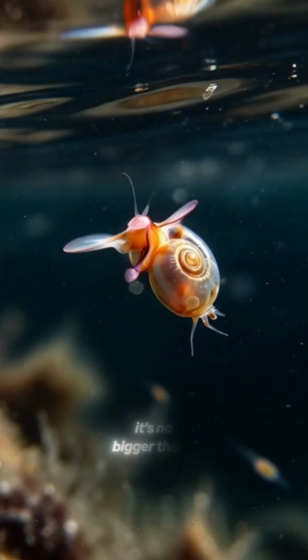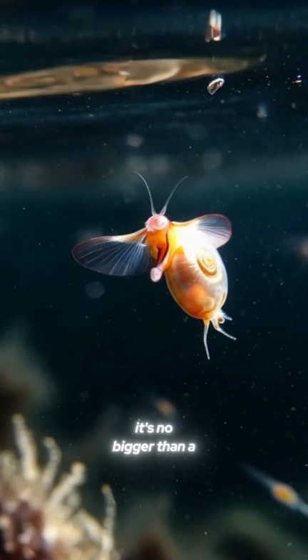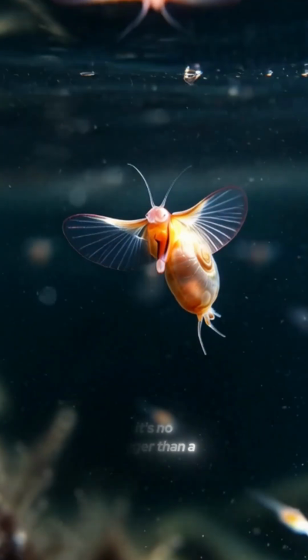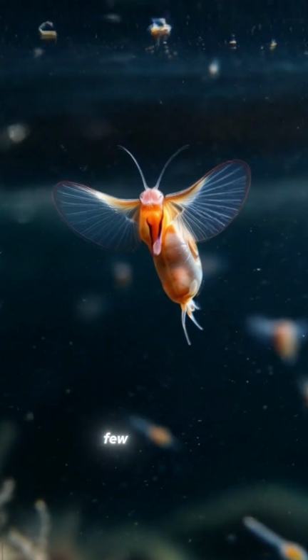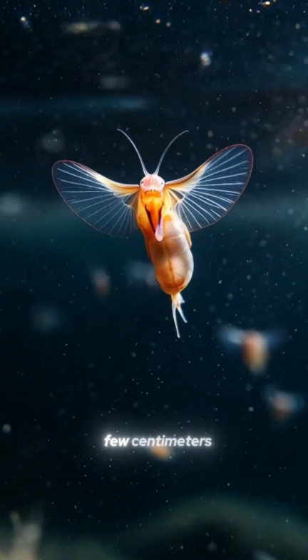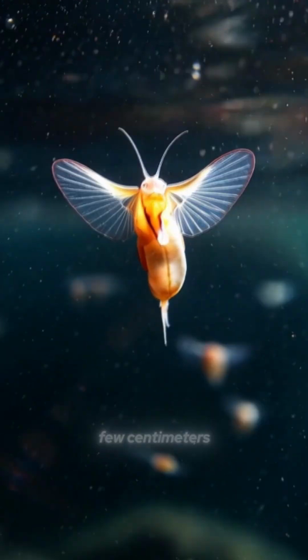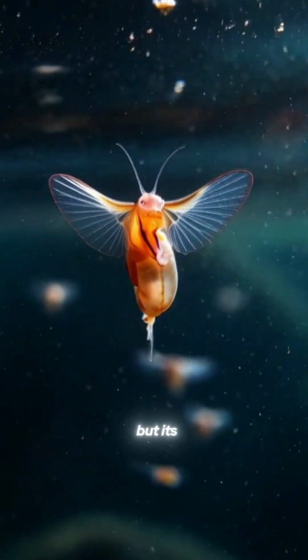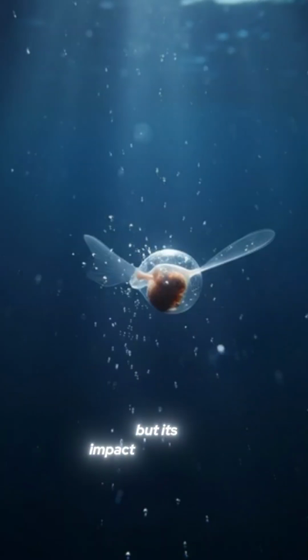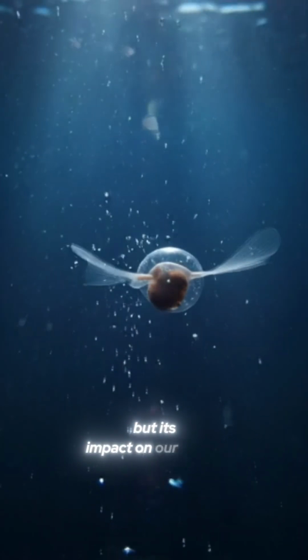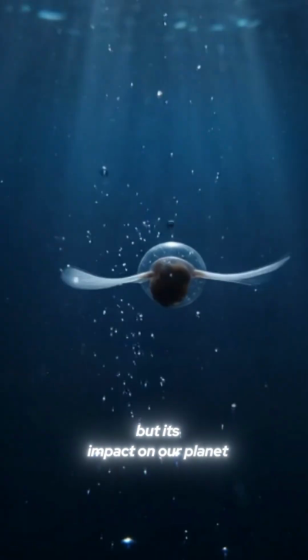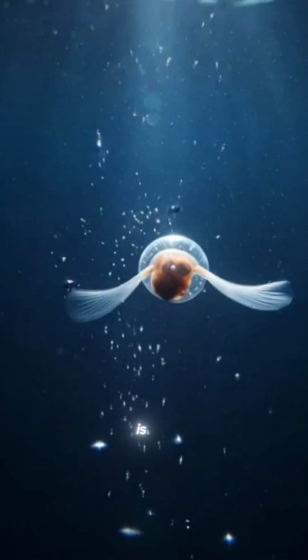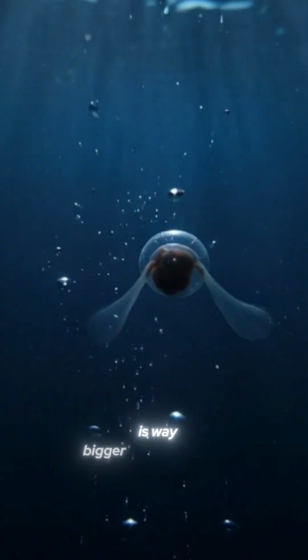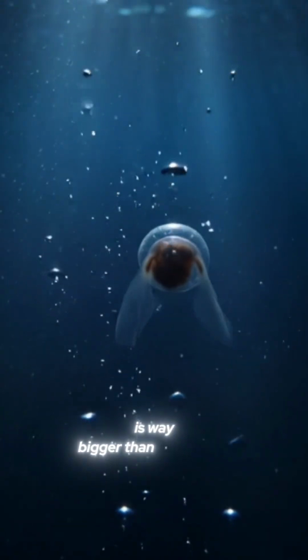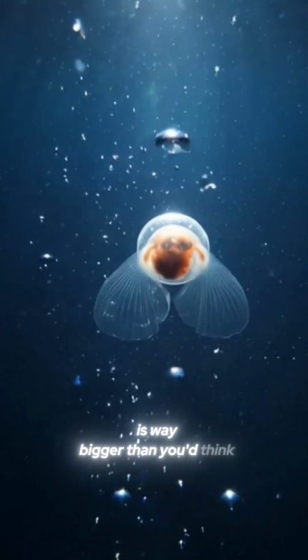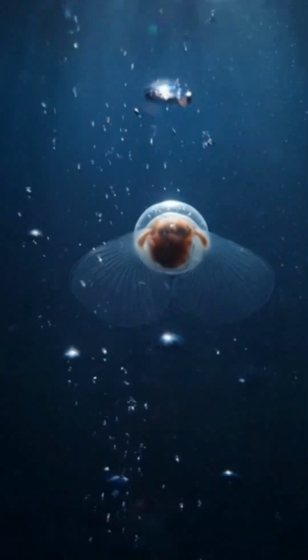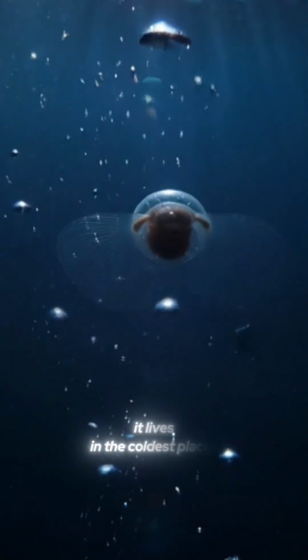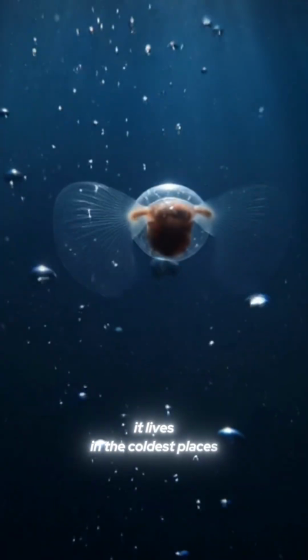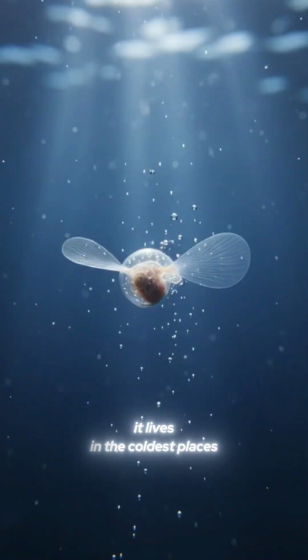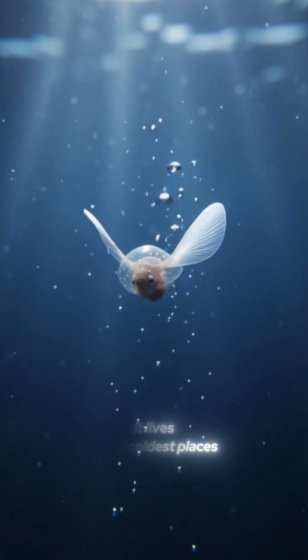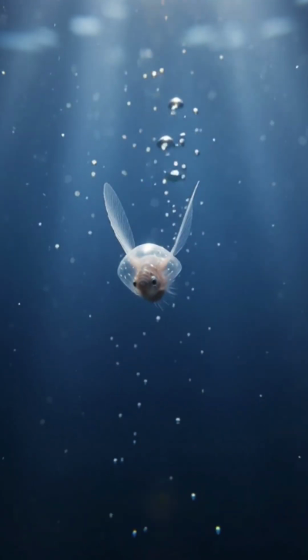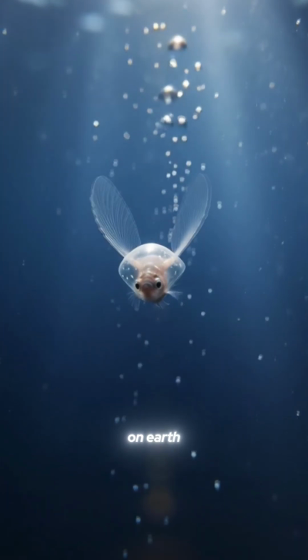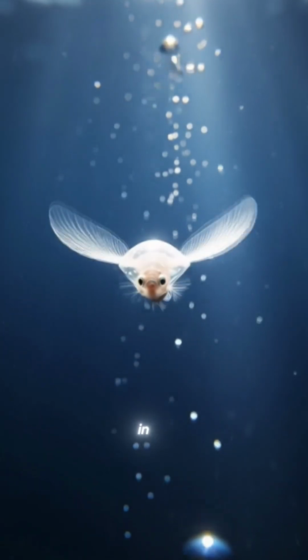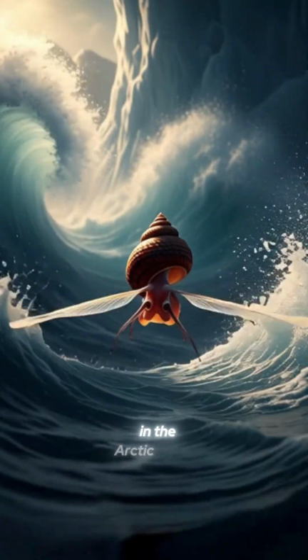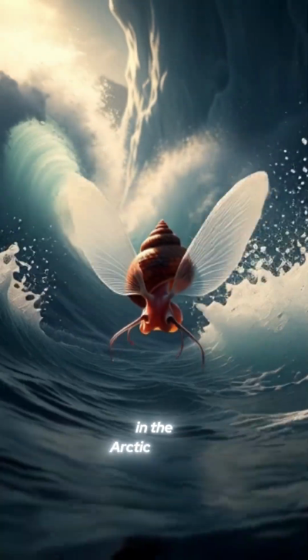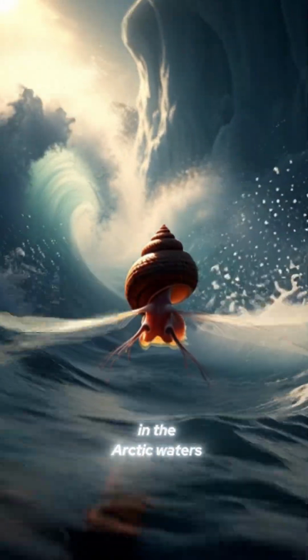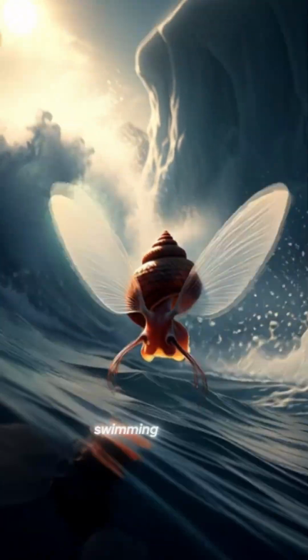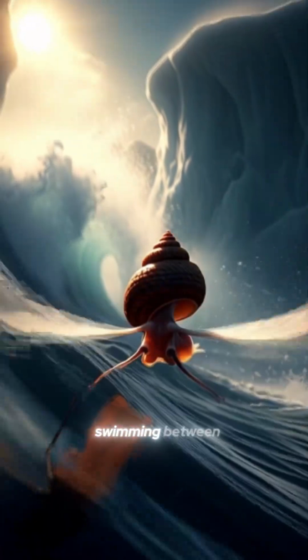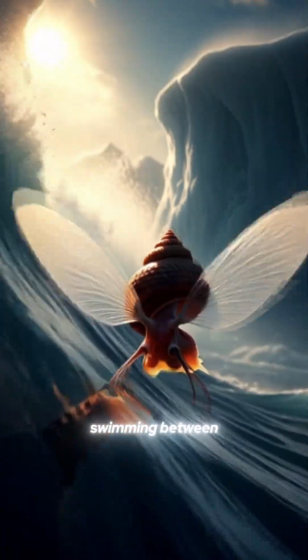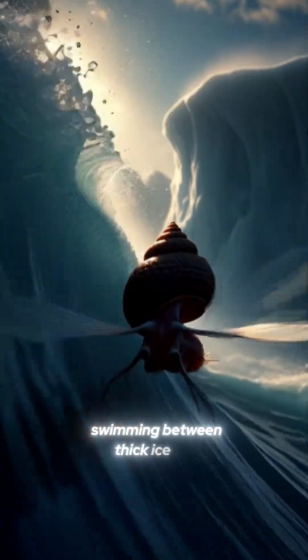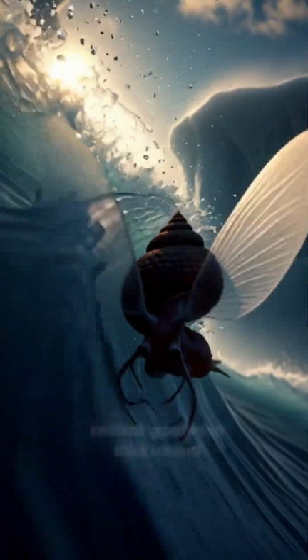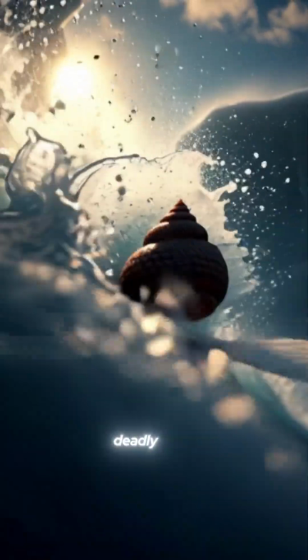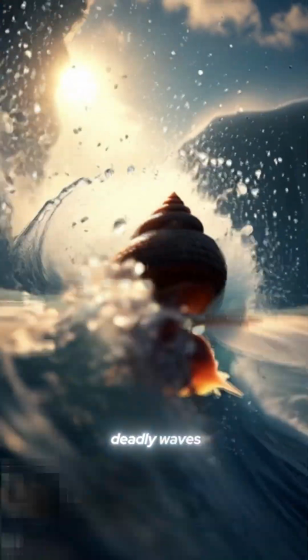It's no bigger than a few centimeters, but its impact on our planet is way bigger than you'd think. It lives in the coldest places on Earth, in the Arctic waters, swimming between thick ice and deadly waves.